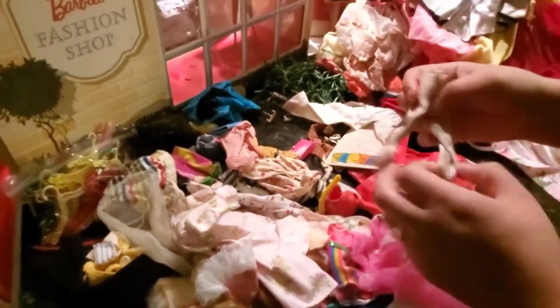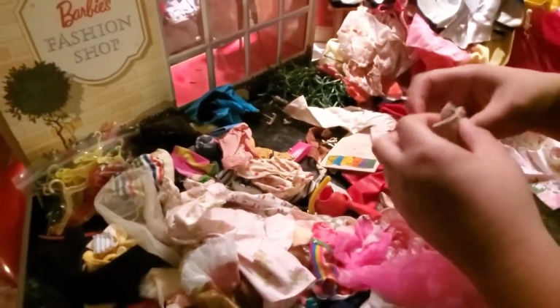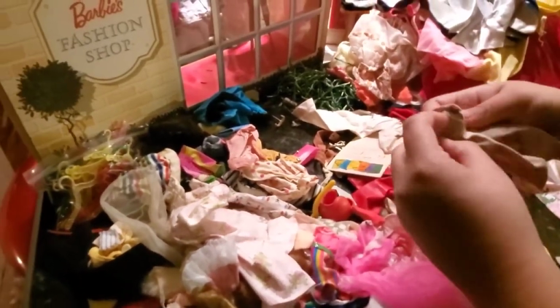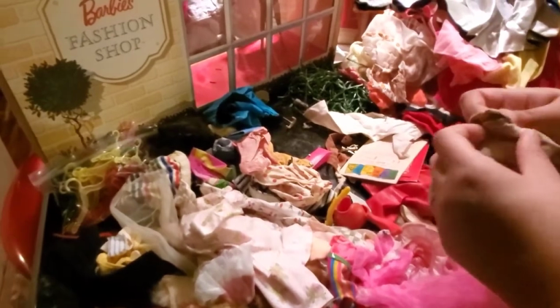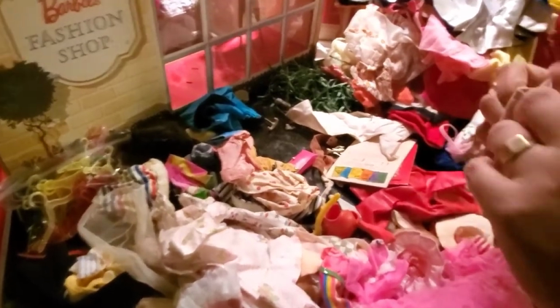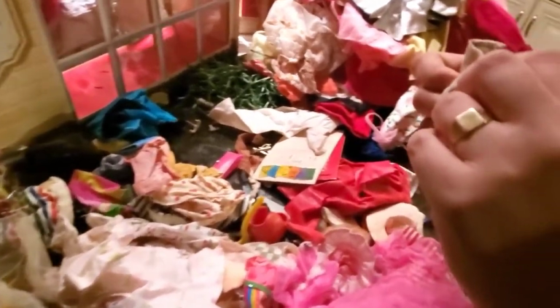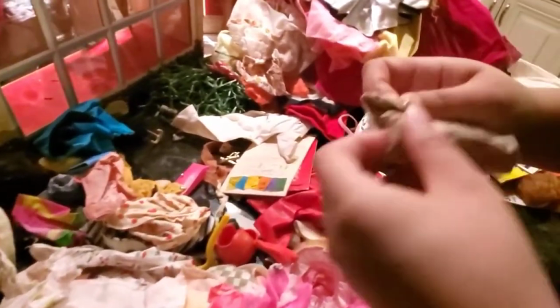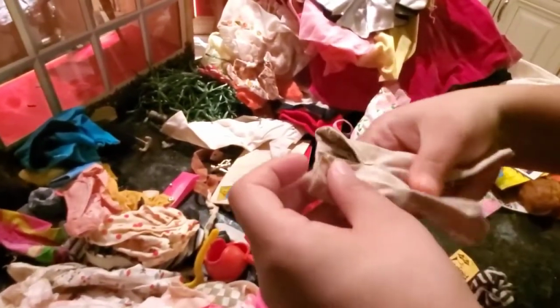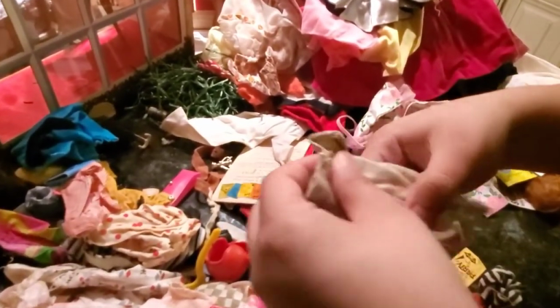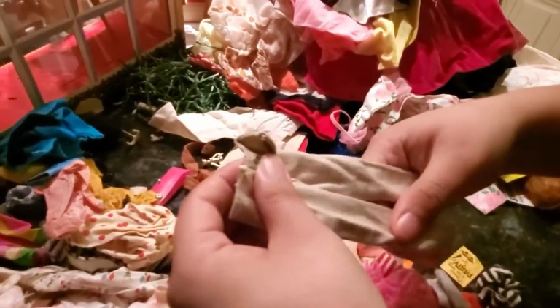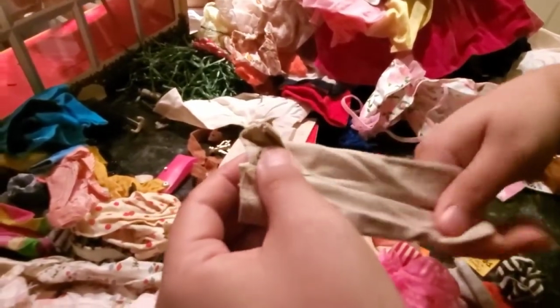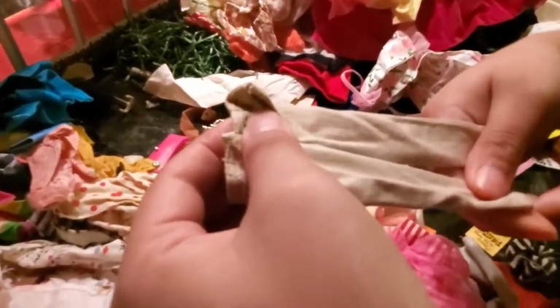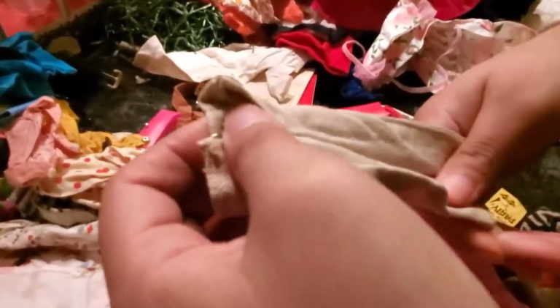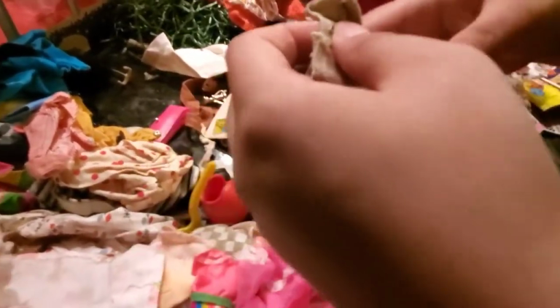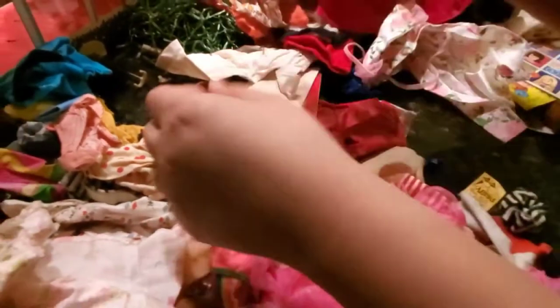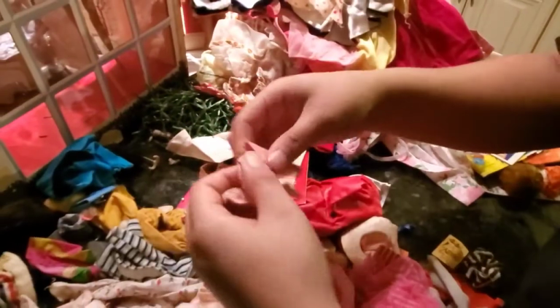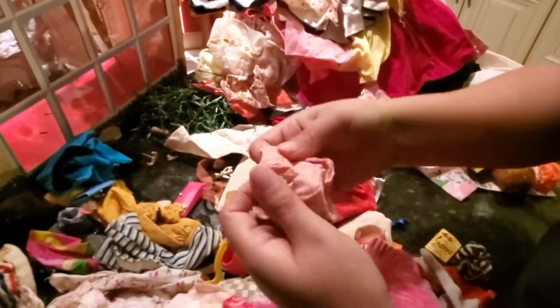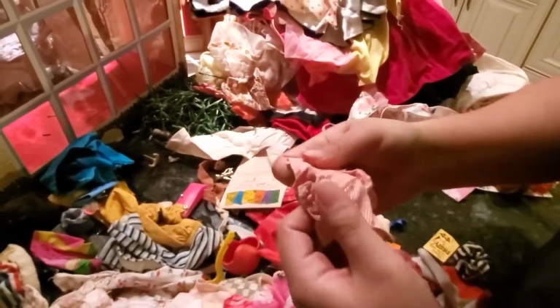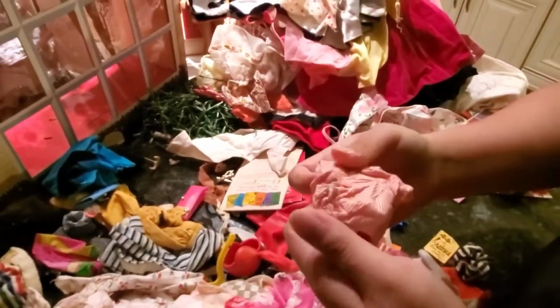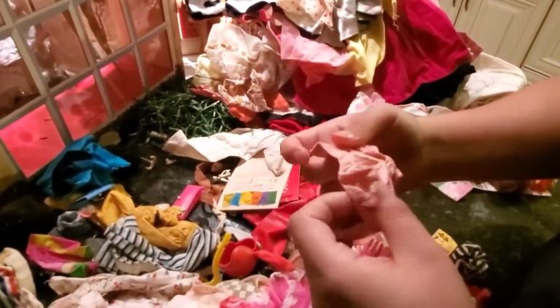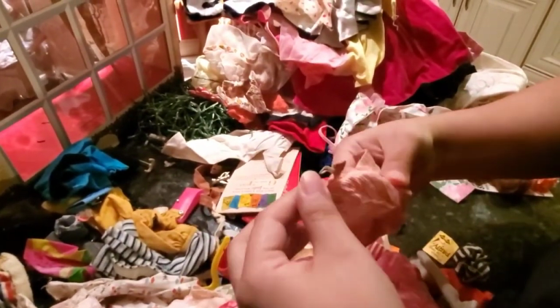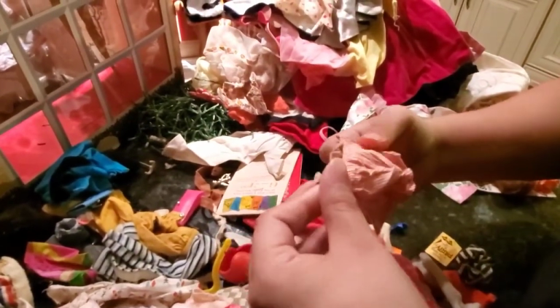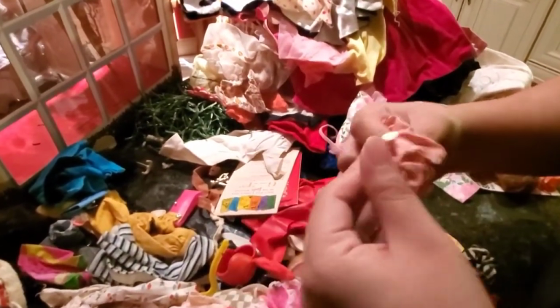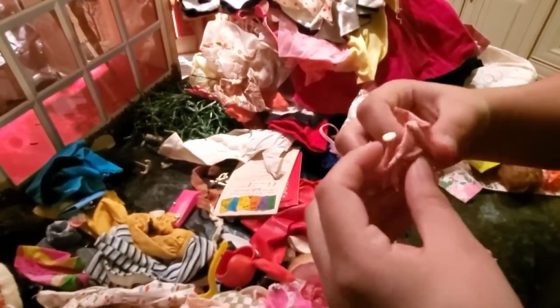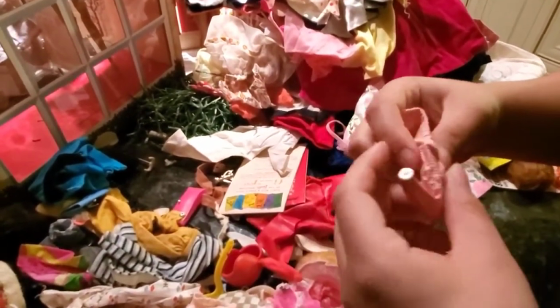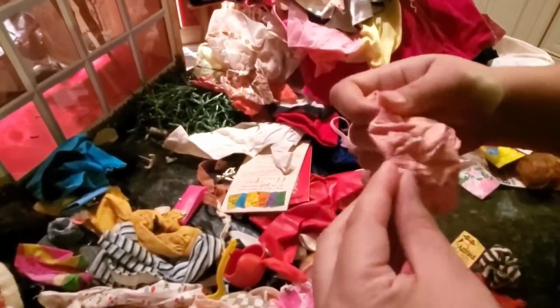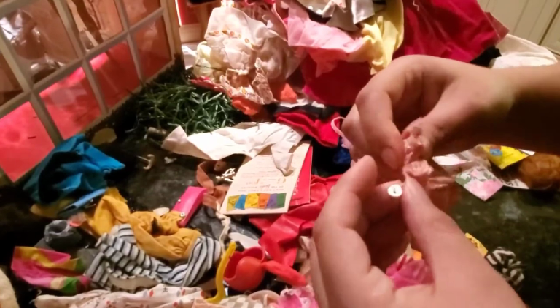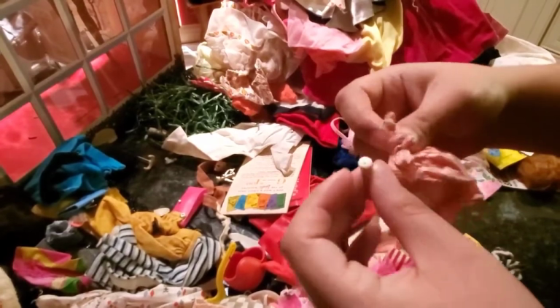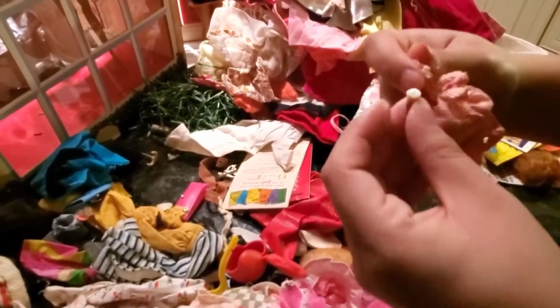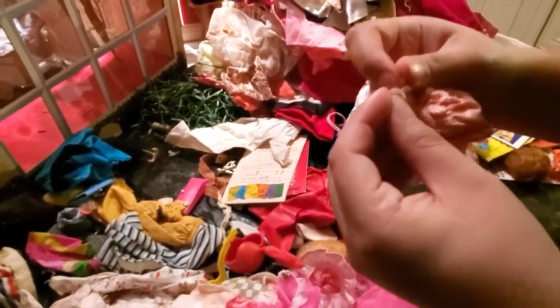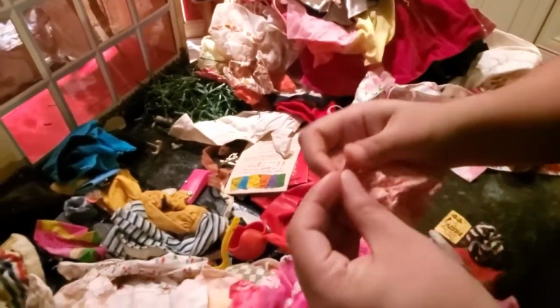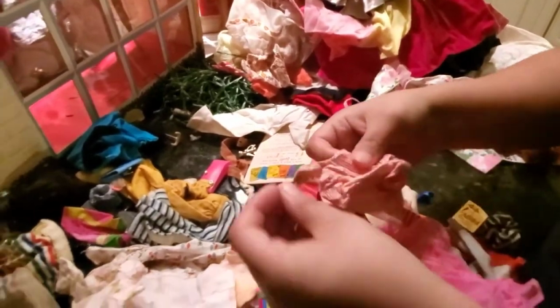More Ken, maybe Barbies? More likely Barbies actually. Here's a Barbie top — I already have this one, but I'm keeping it. More the merrier.